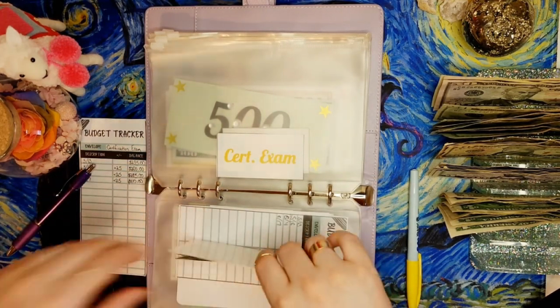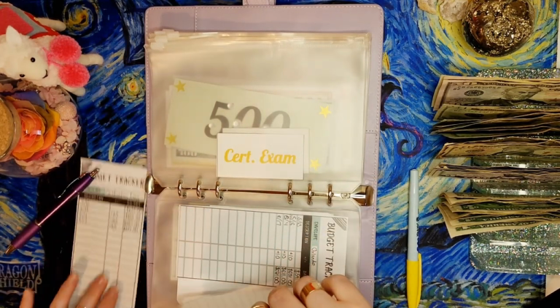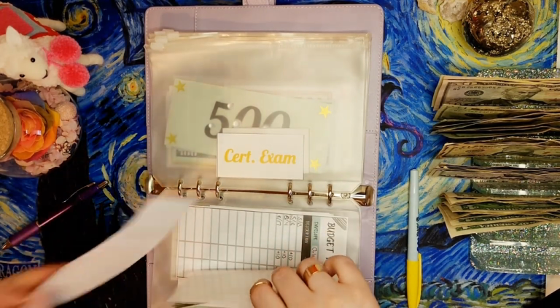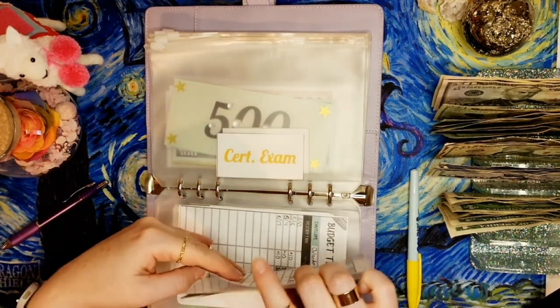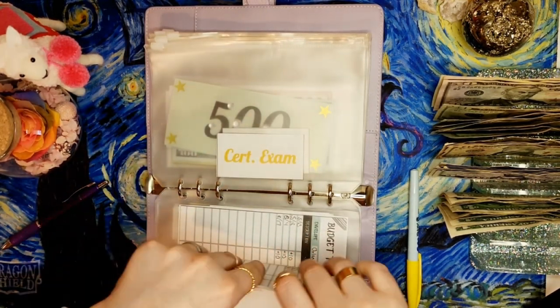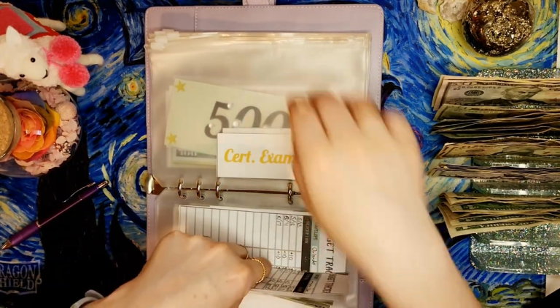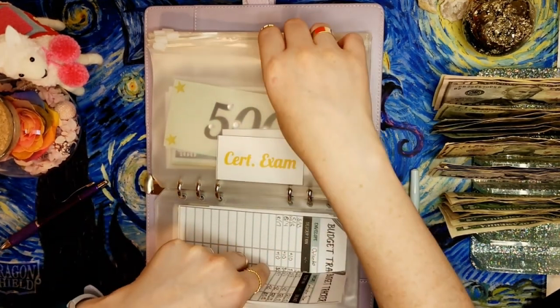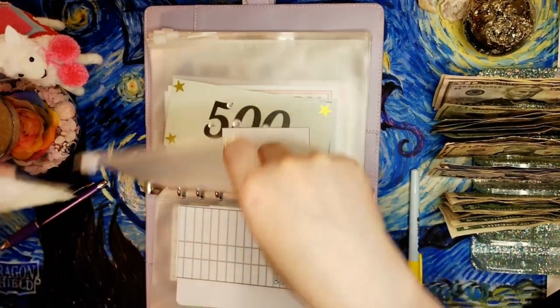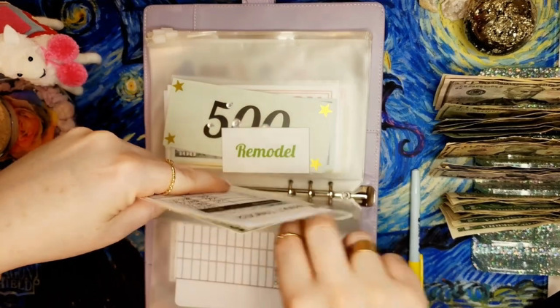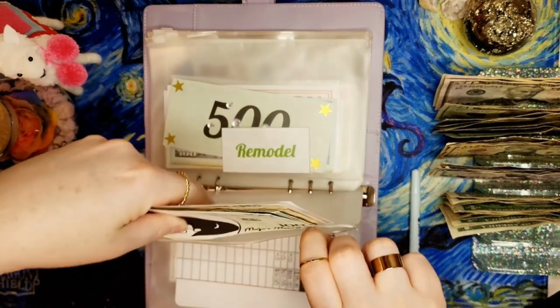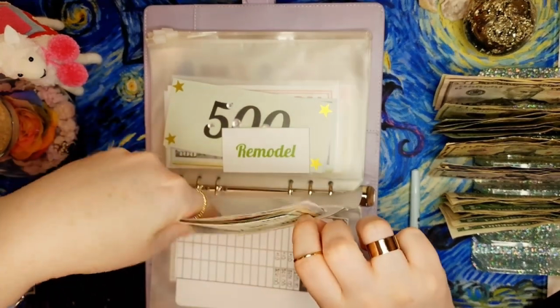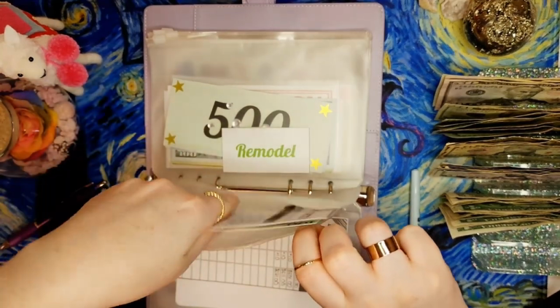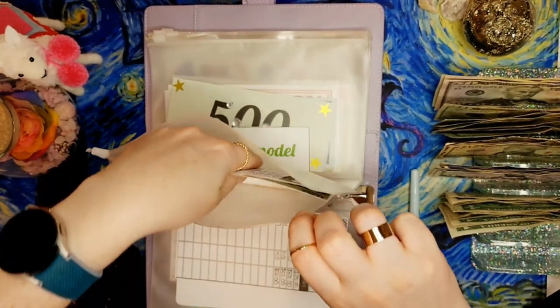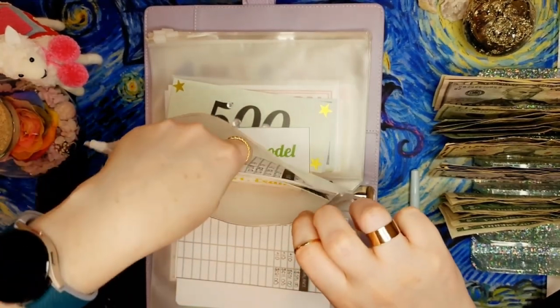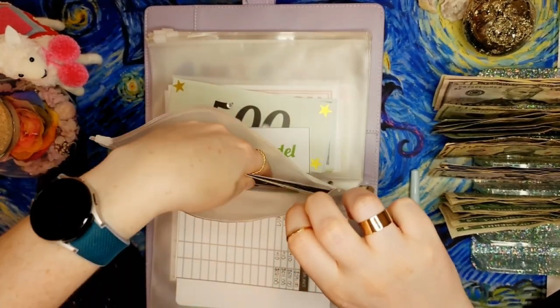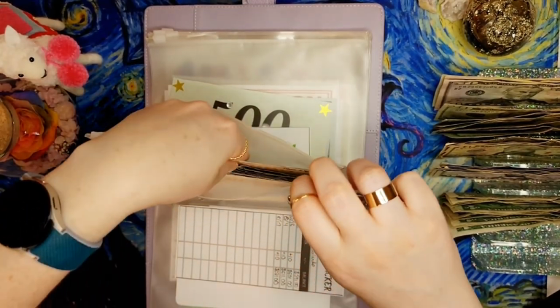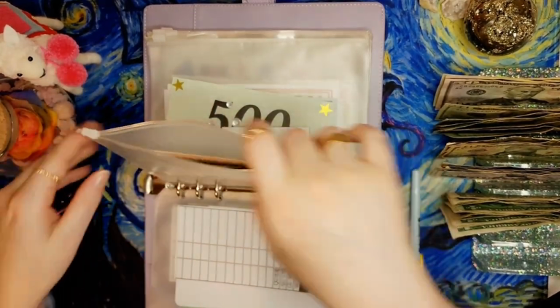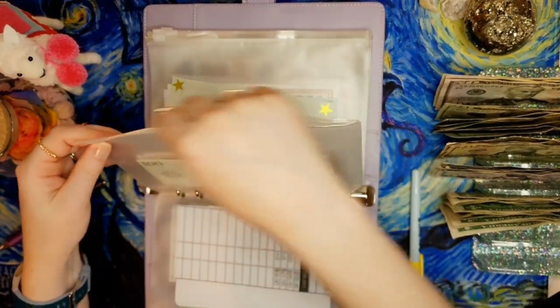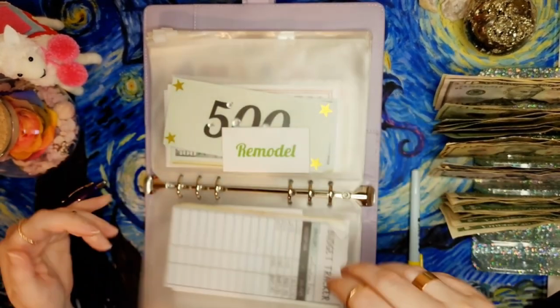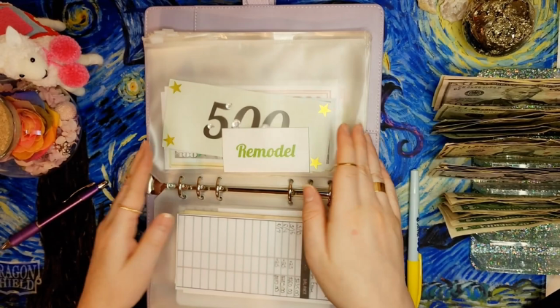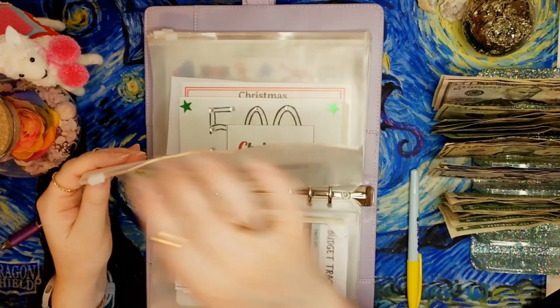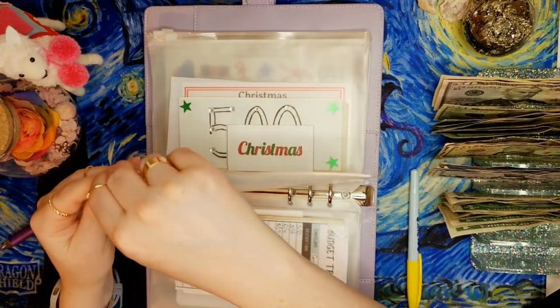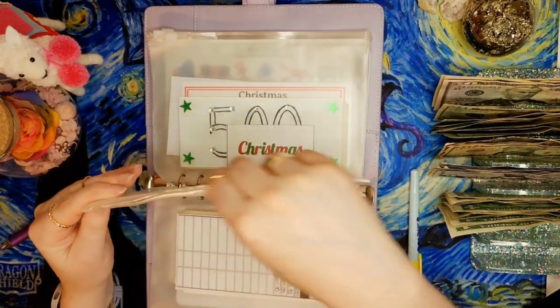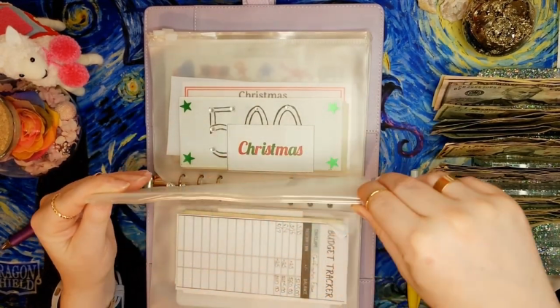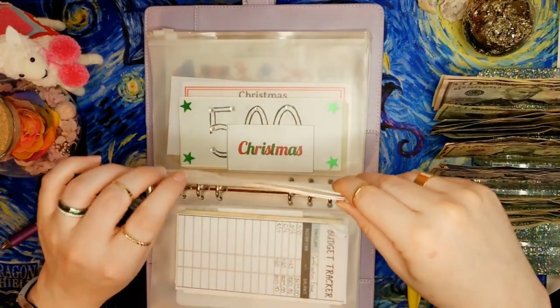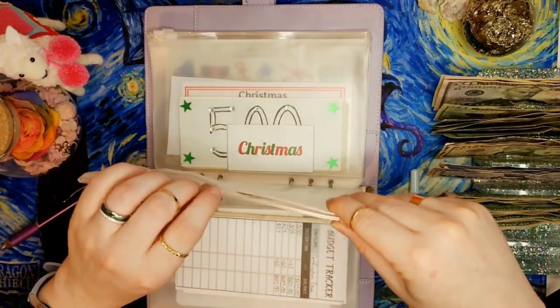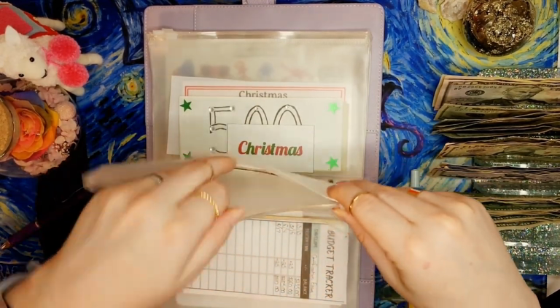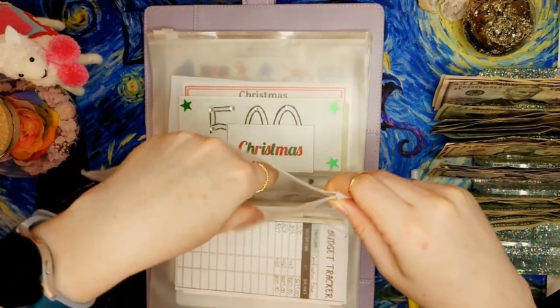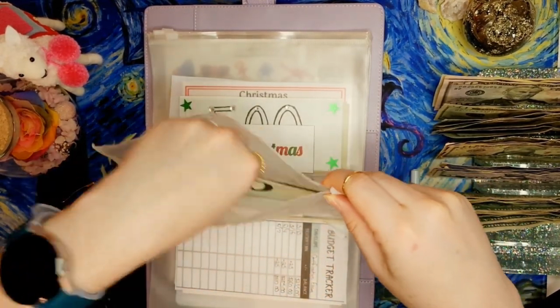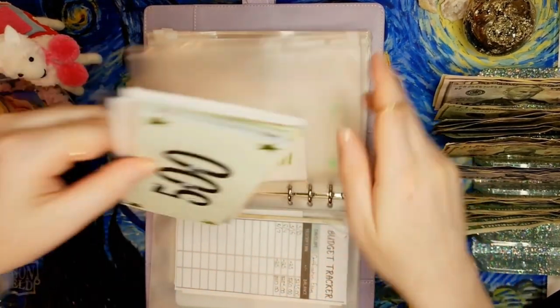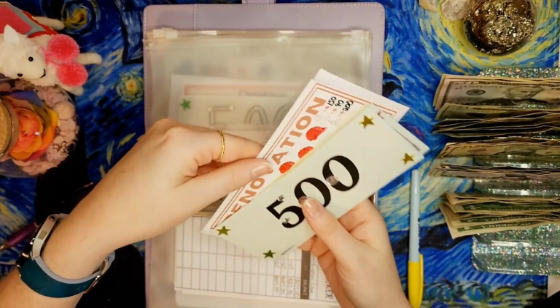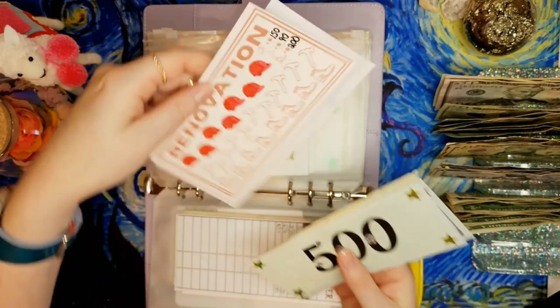I can condense that and put another hundred-dollar prop holder when I do my bill condensing at the end of the month. Now moving along to remodel, which is actually getting $10 today - that's the most it's gotten in a little while.